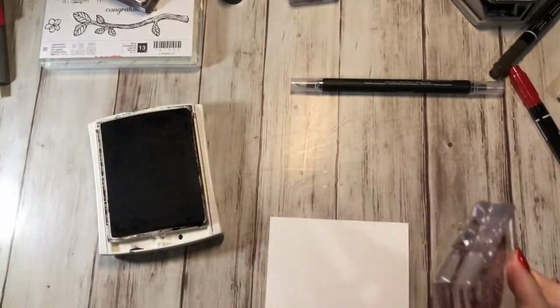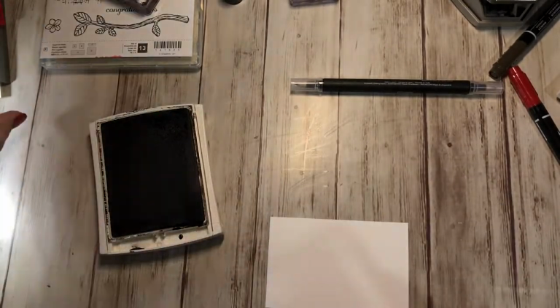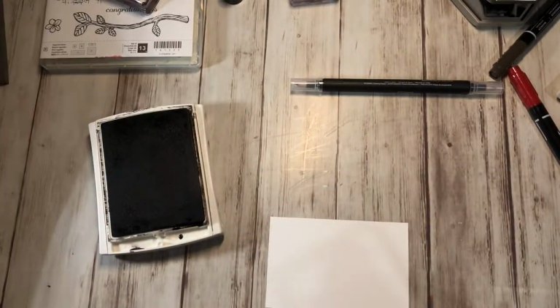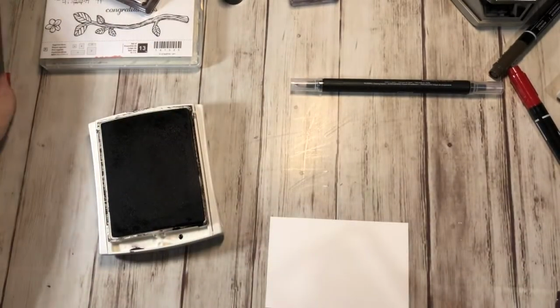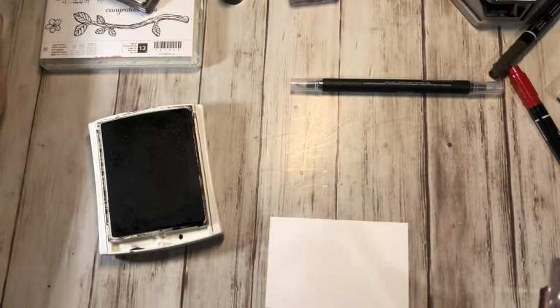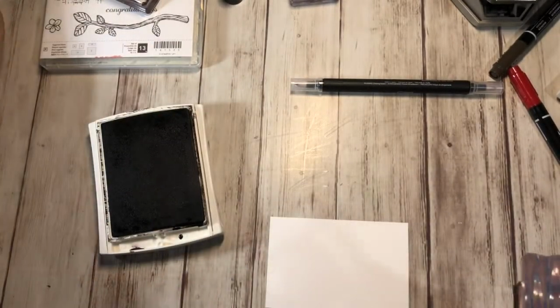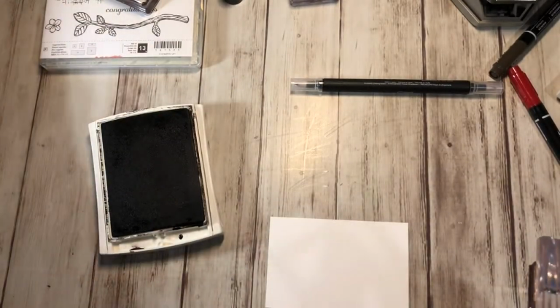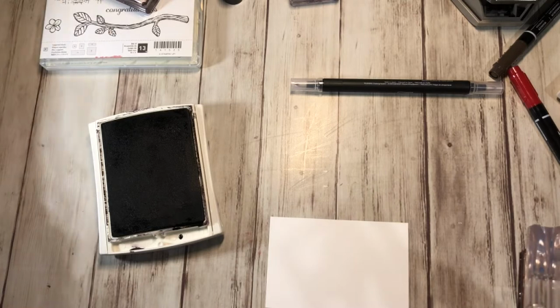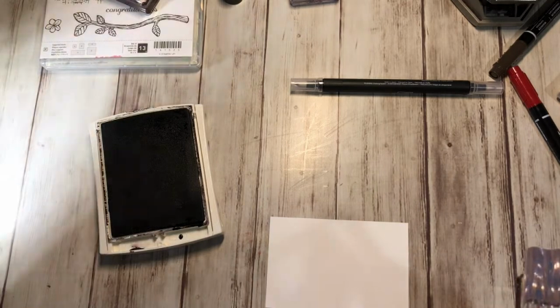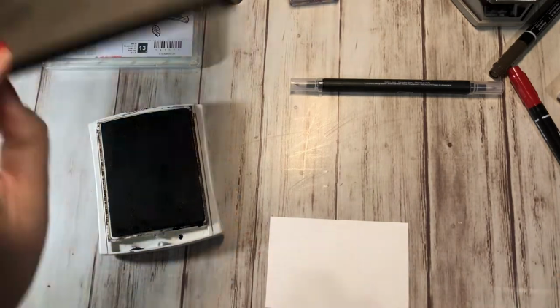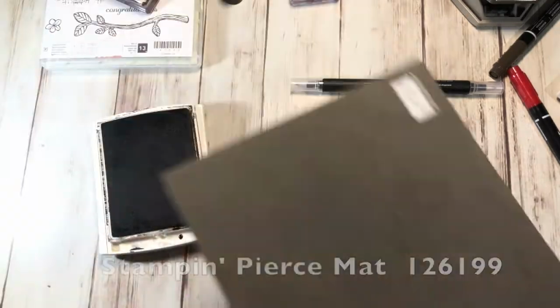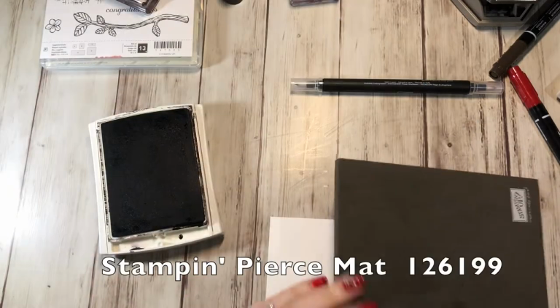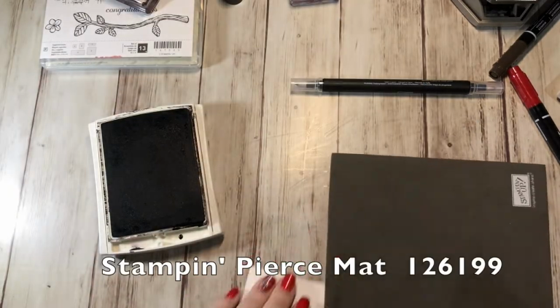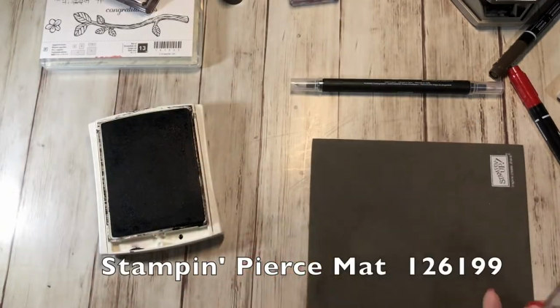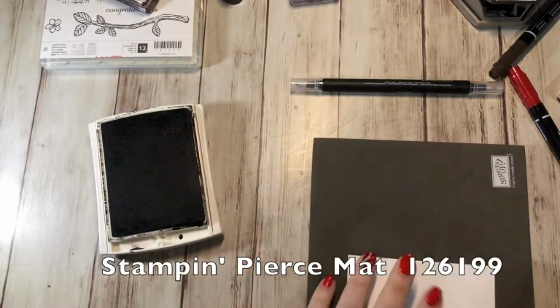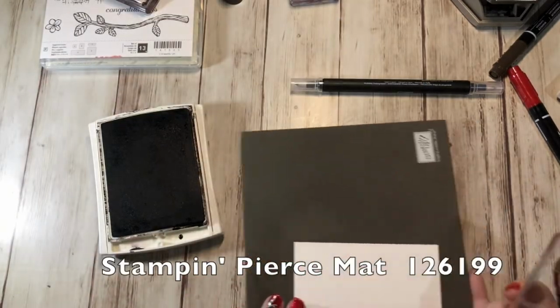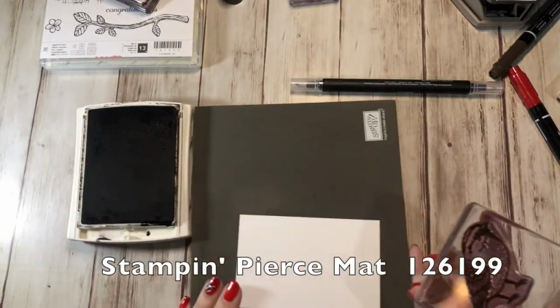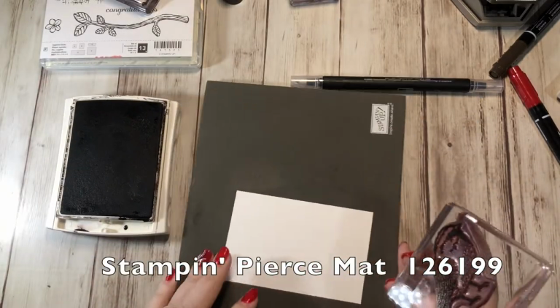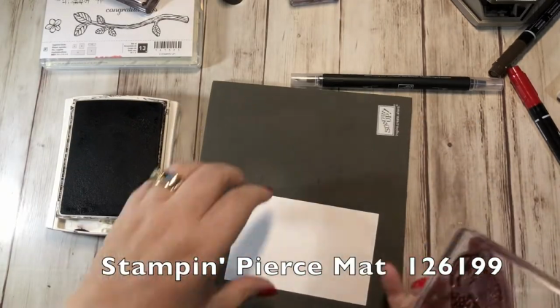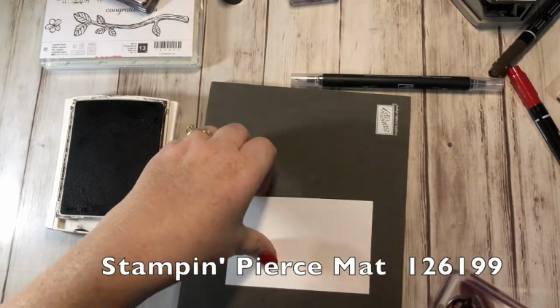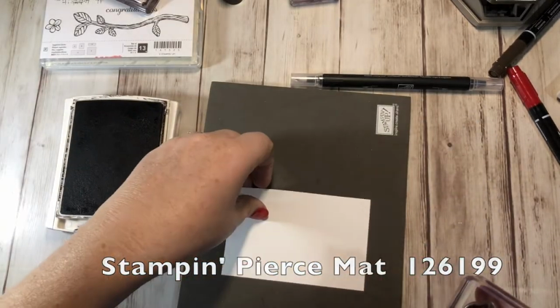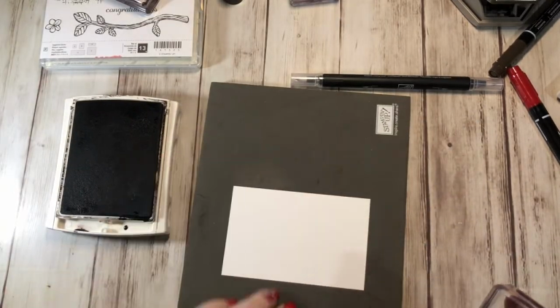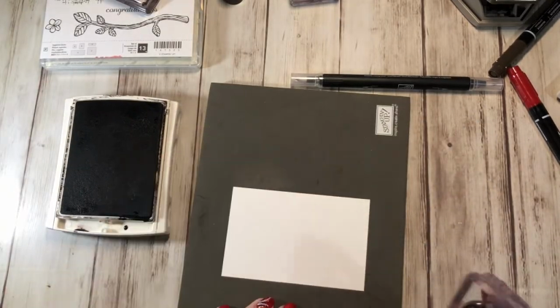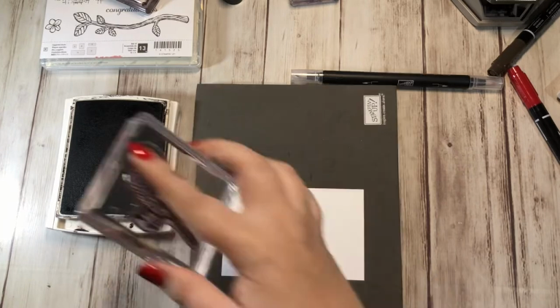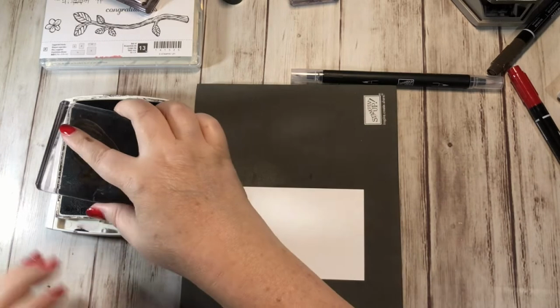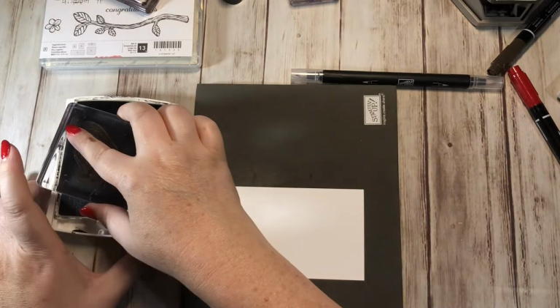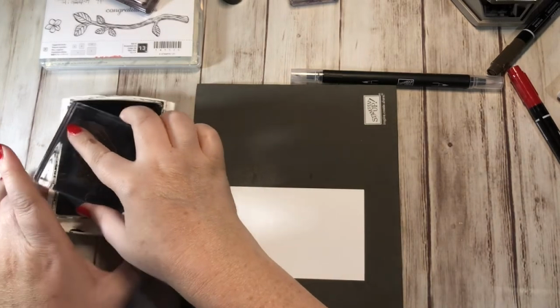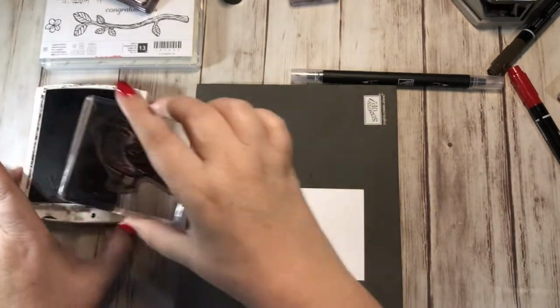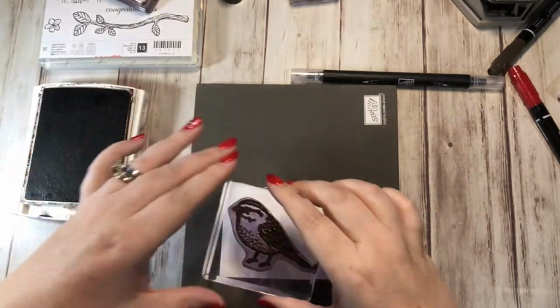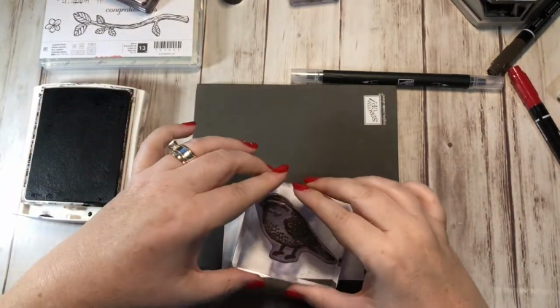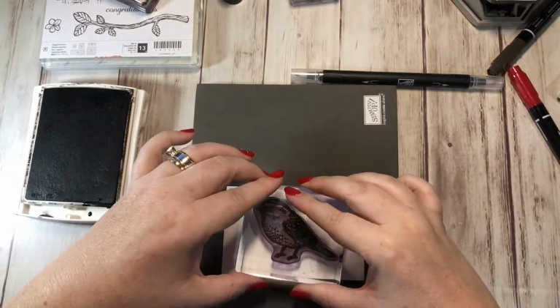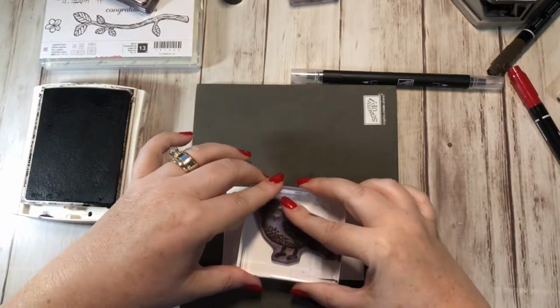Let me grab a foam mat. Since this is a photopolymer stamp set, it will look best if I stamp it on something squishy, like the foam mat. I'm just going to stamp that right on here.